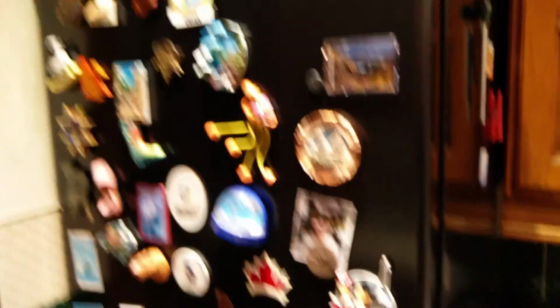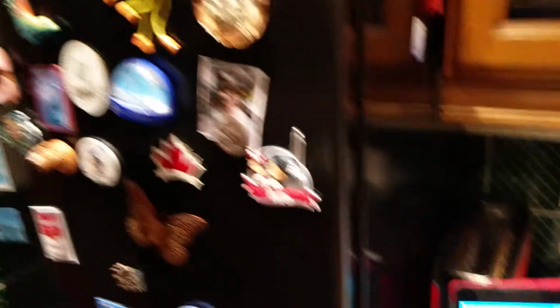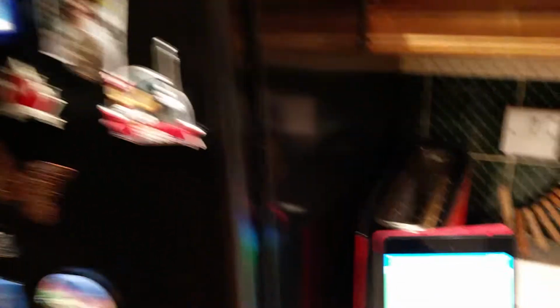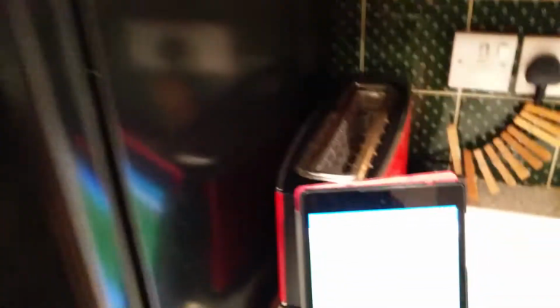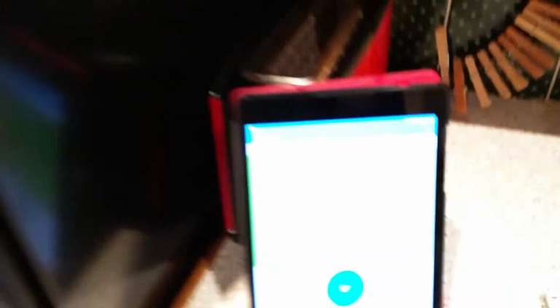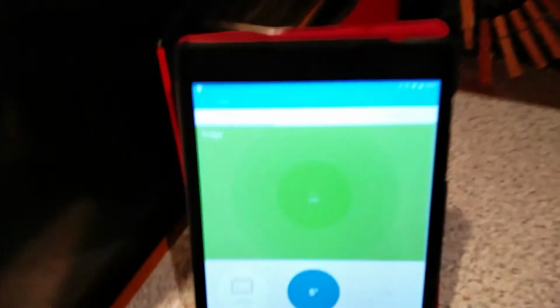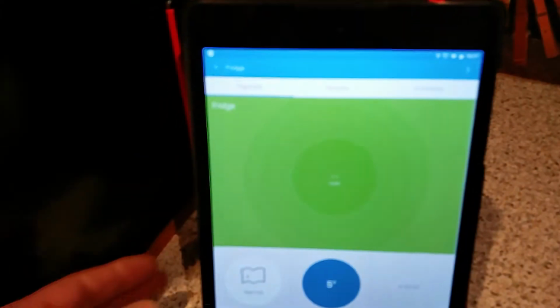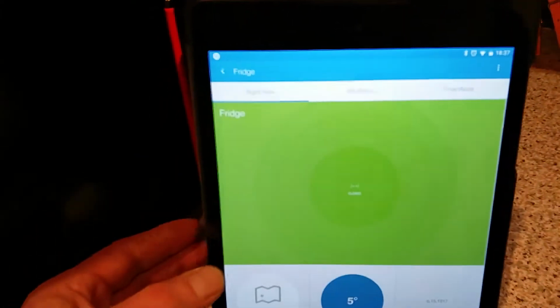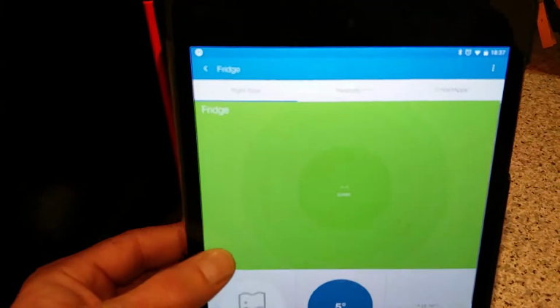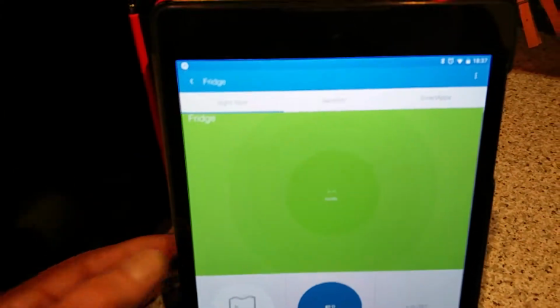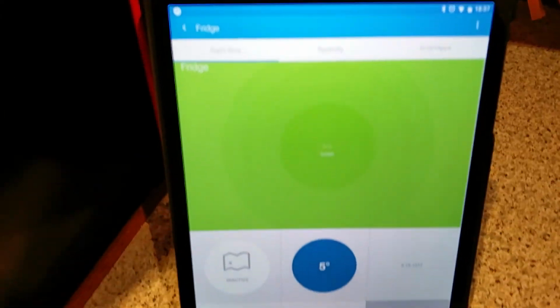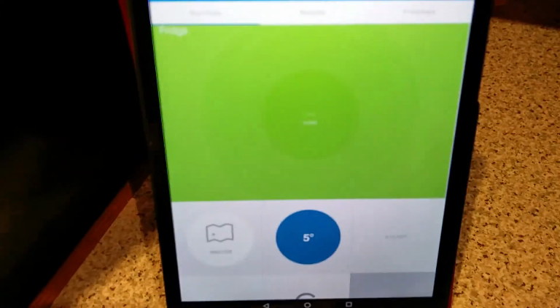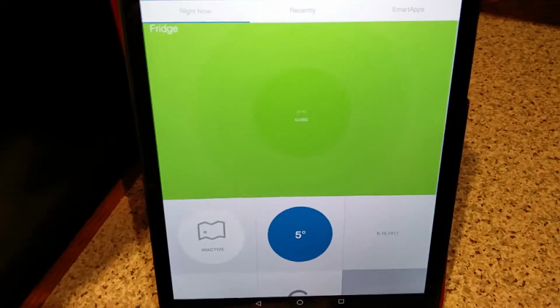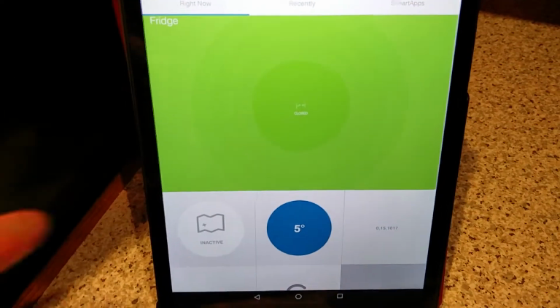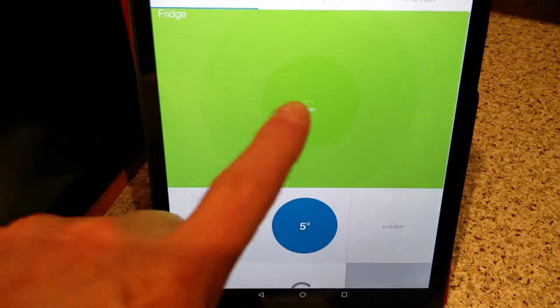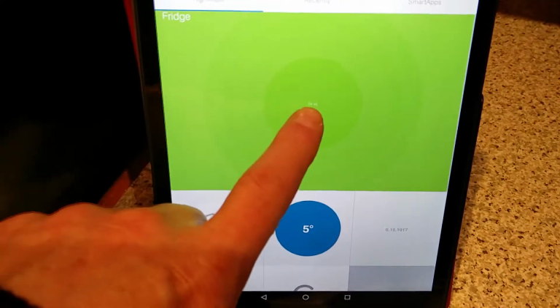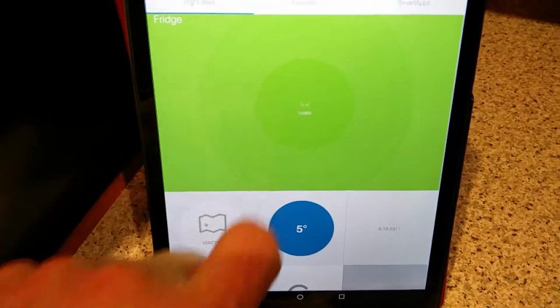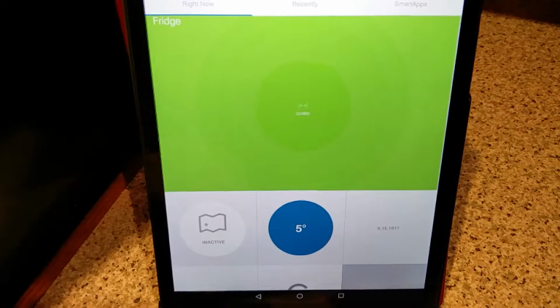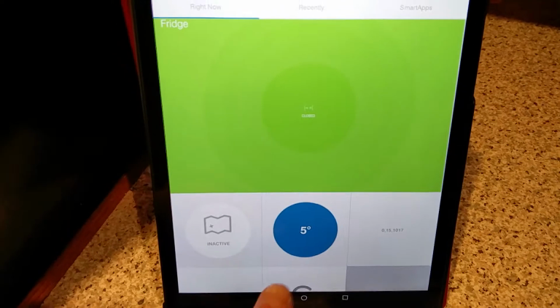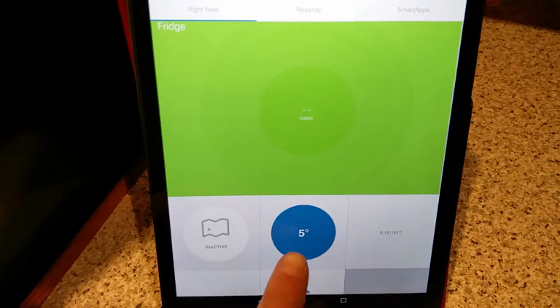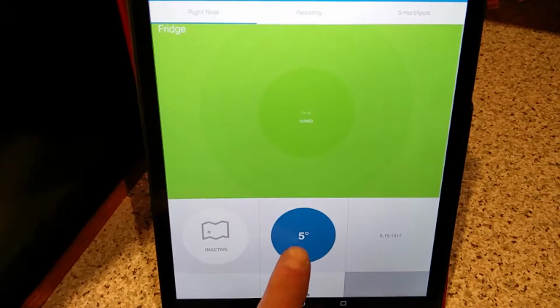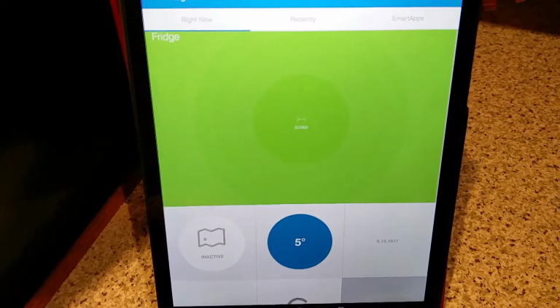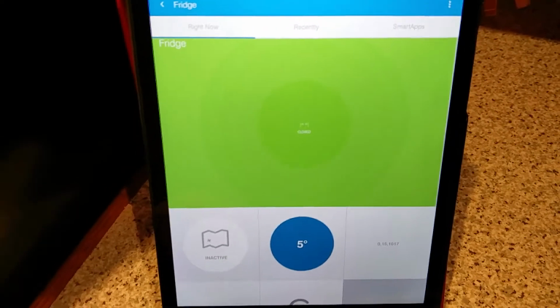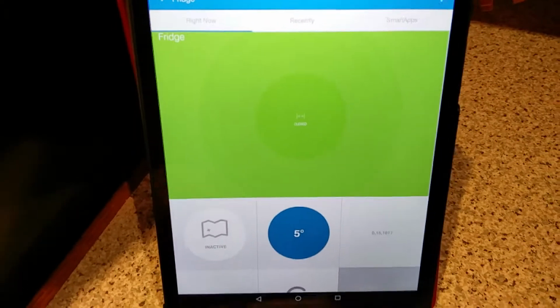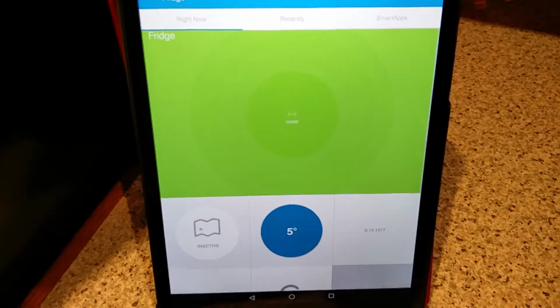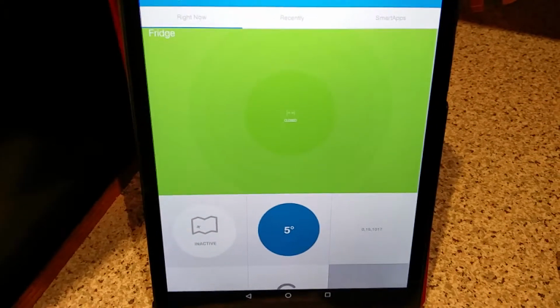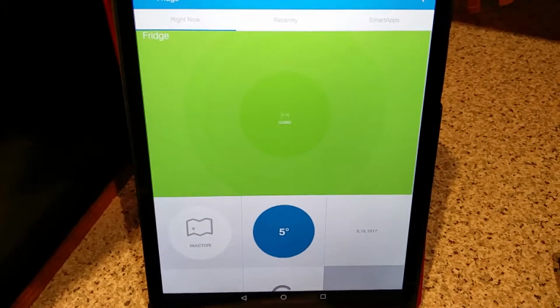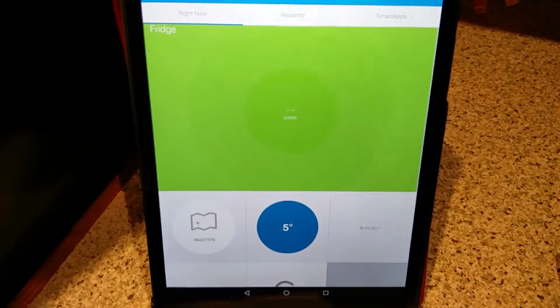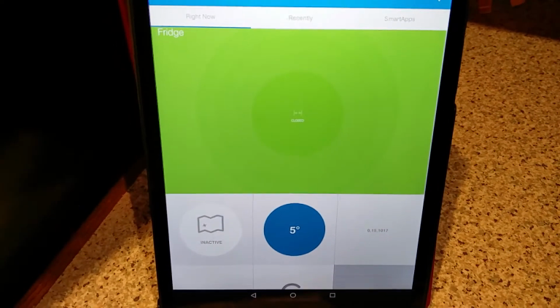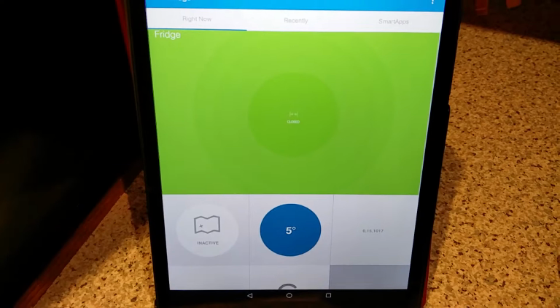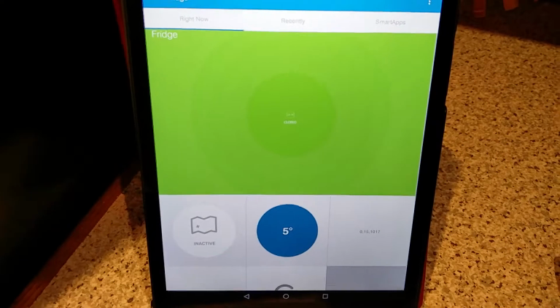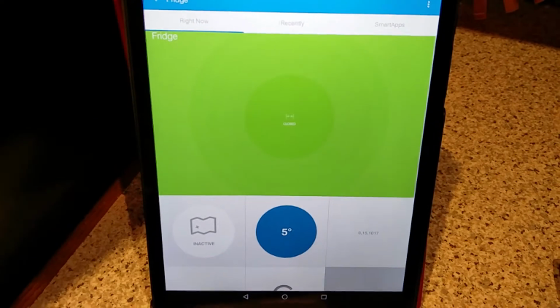The obvious choice for this is the multifunction sensor. It can provide information on both whether a door is open or closed, but also temperature. So you can see here that currently the fridge door is closed, and it's 5 degrees inside the fridge.